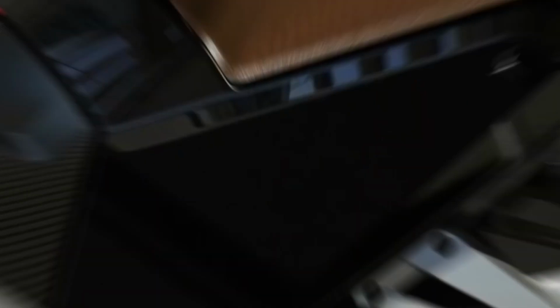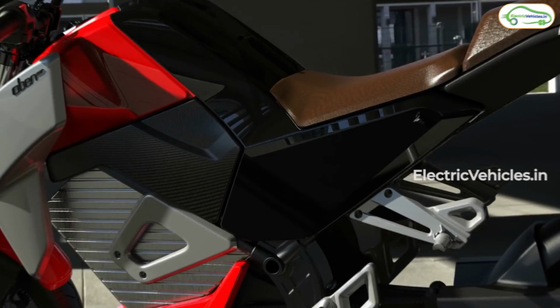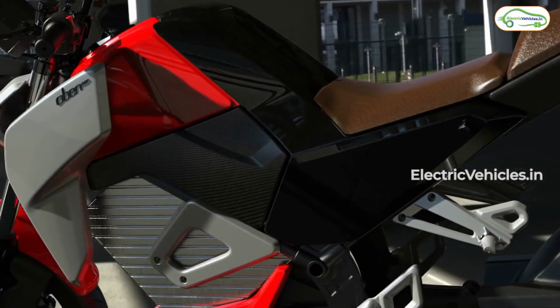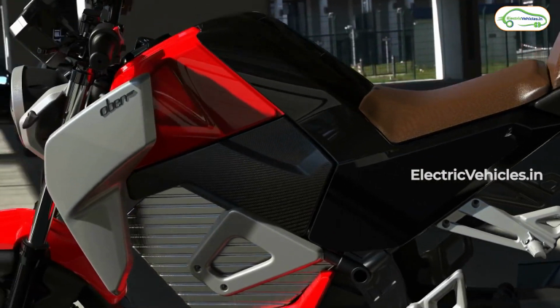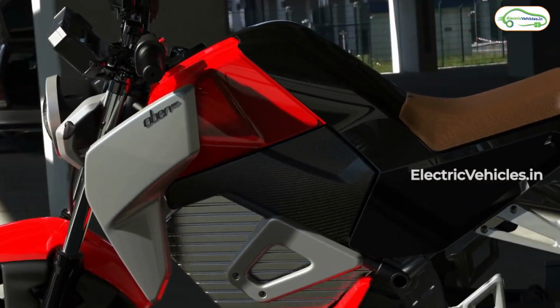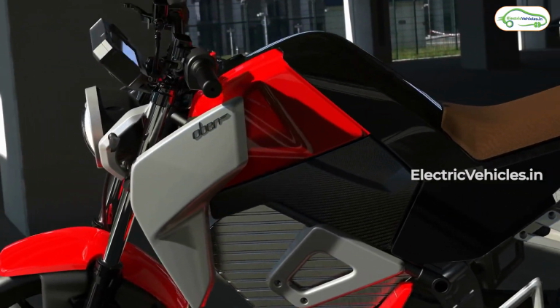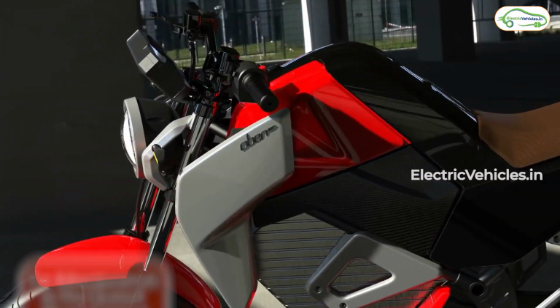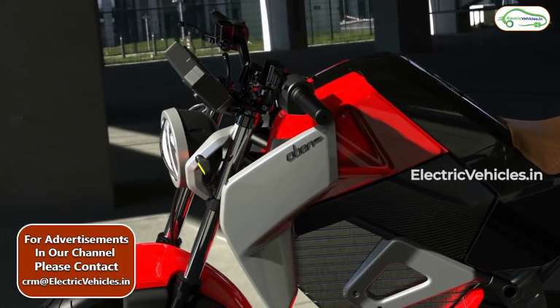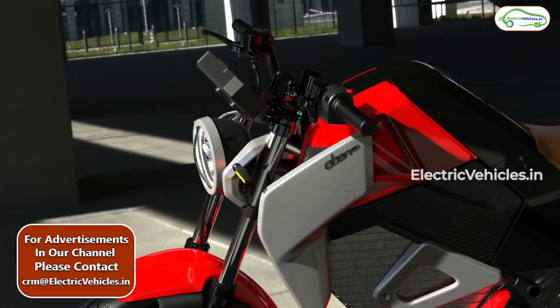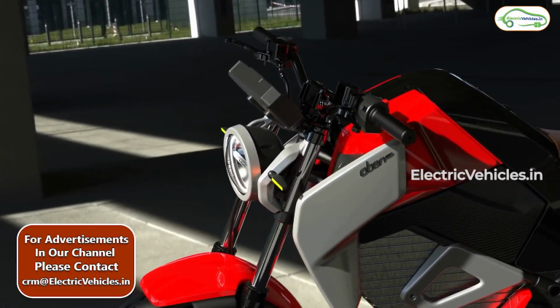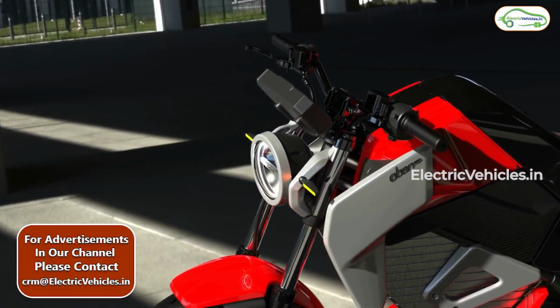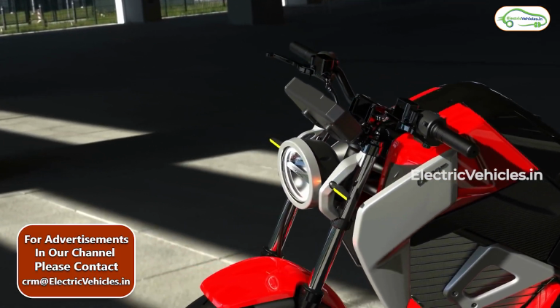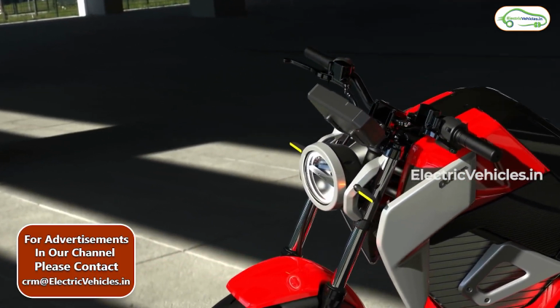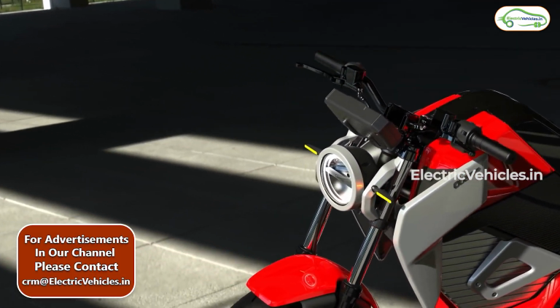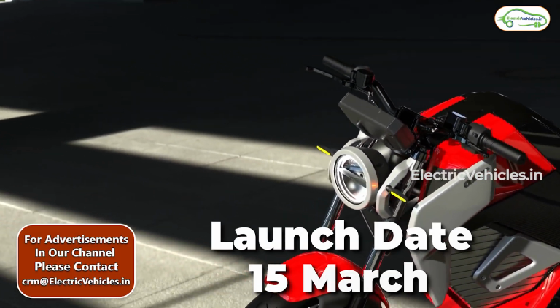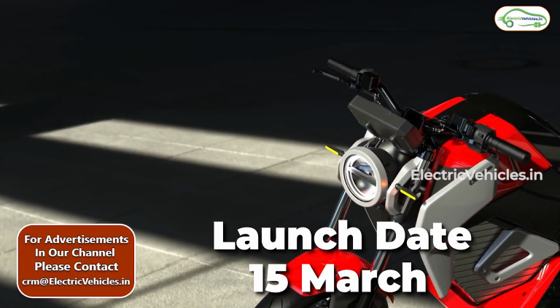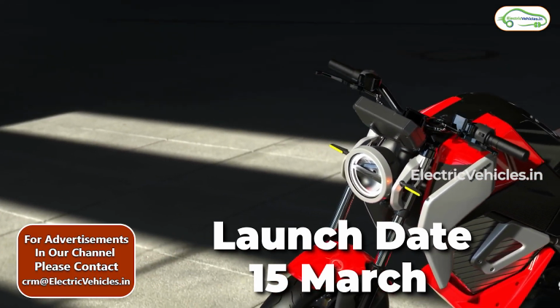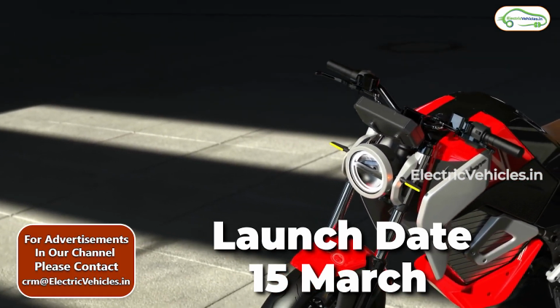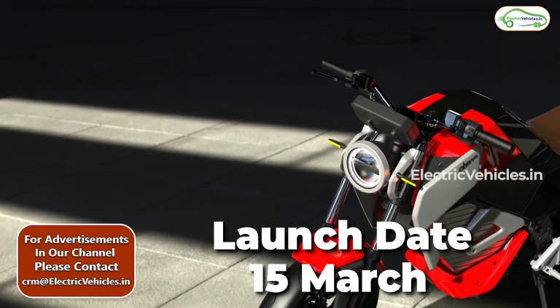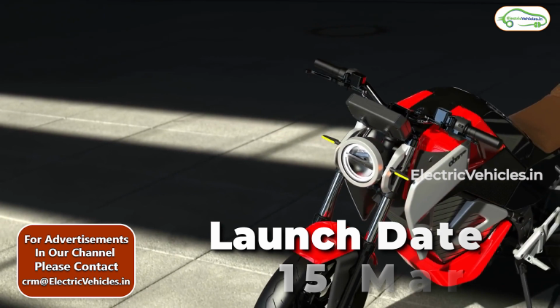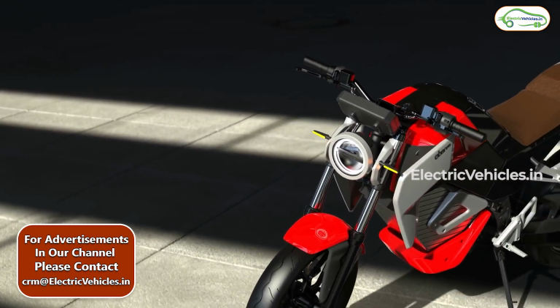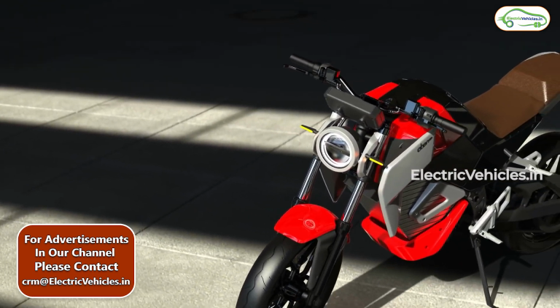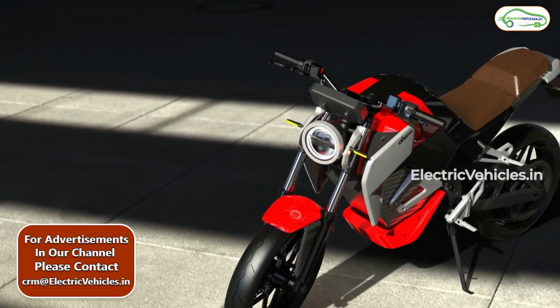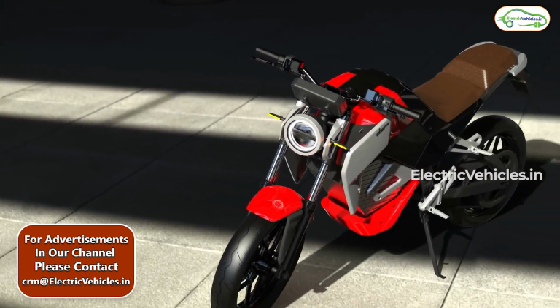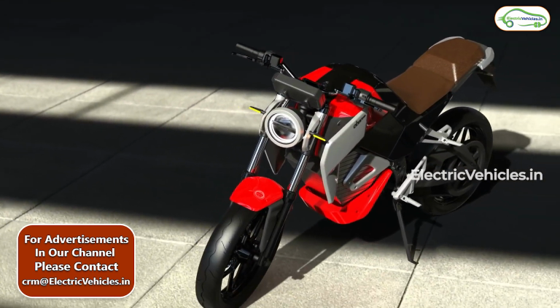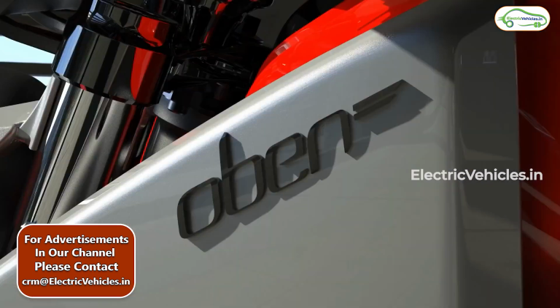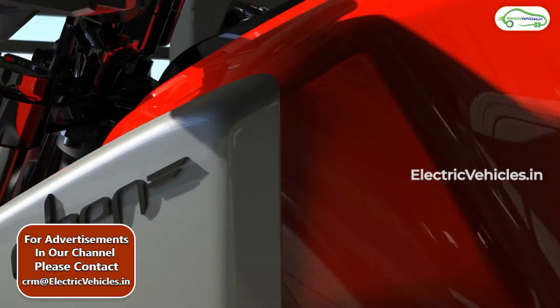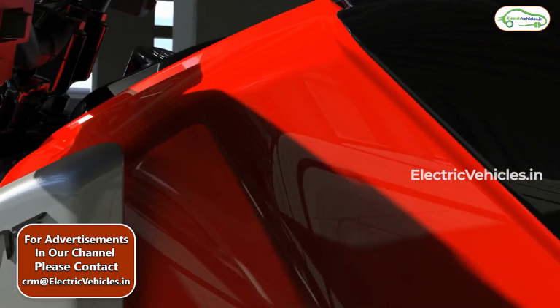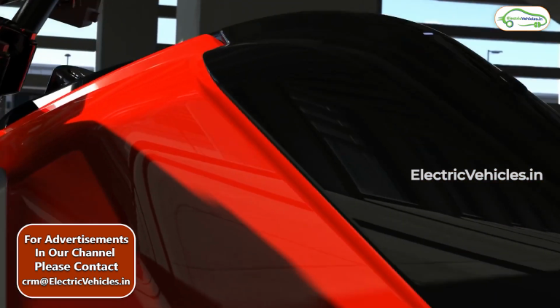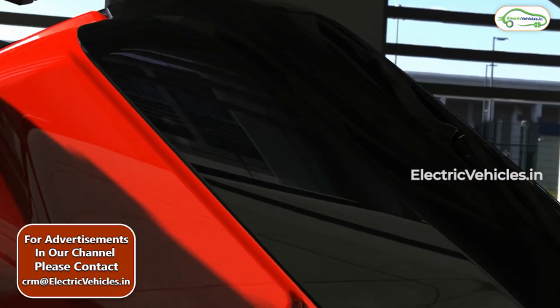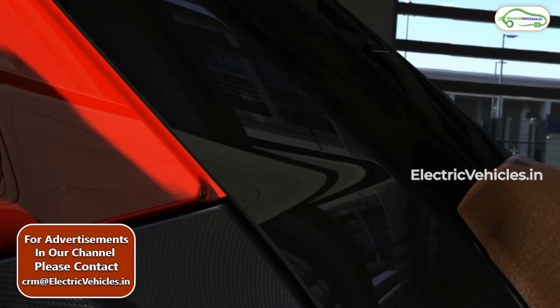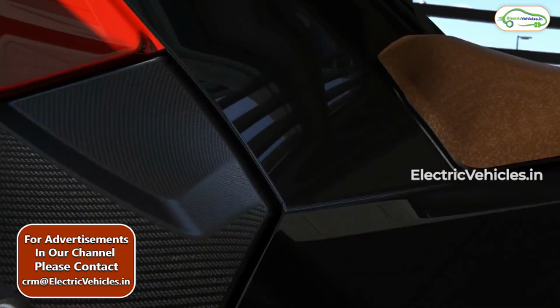Hello everyone. In this short video we will give you a quick update about the Auburn Road electric motorcycle that launched. We had already predicted the specifications of it and the motorcycle has come with the exact specifications.